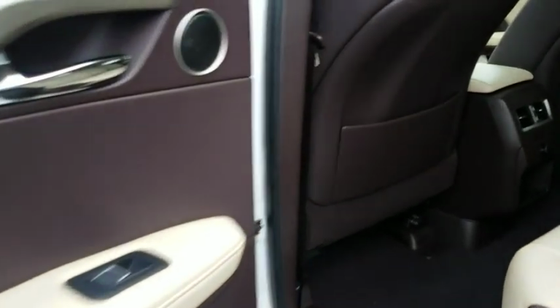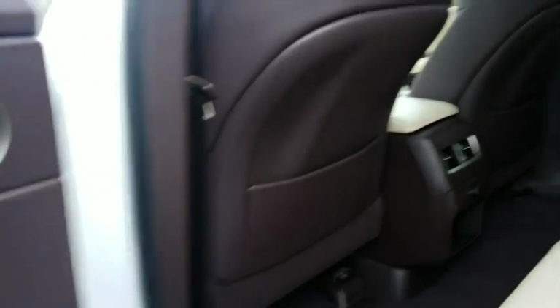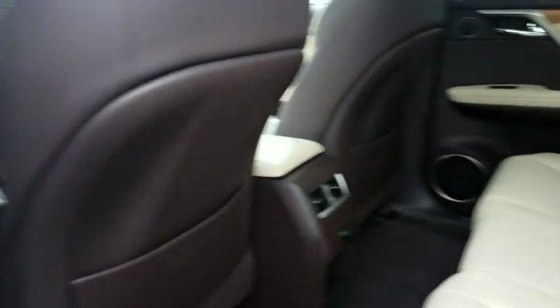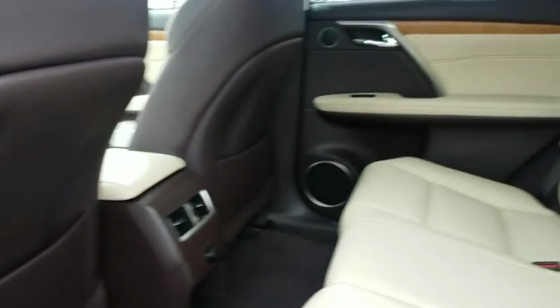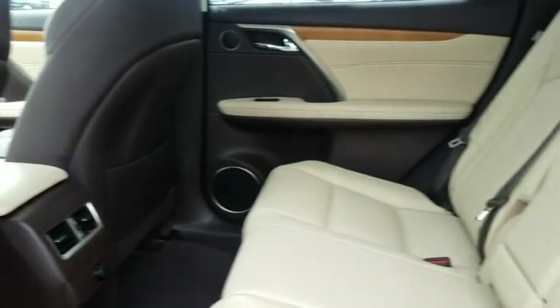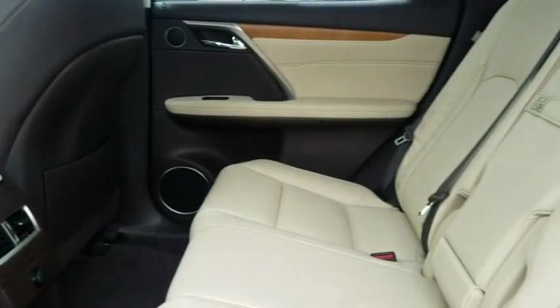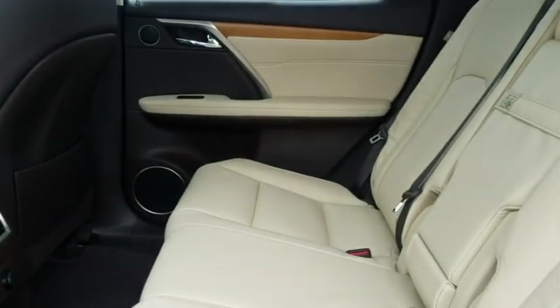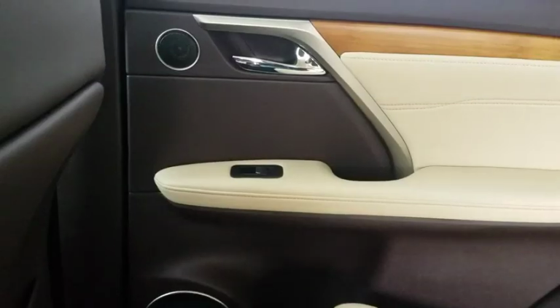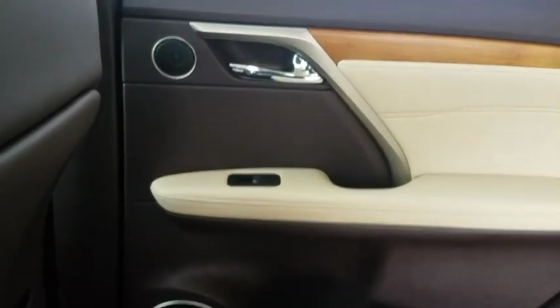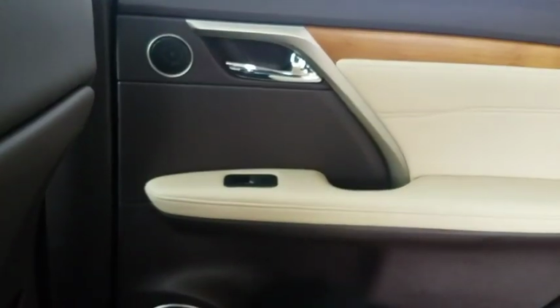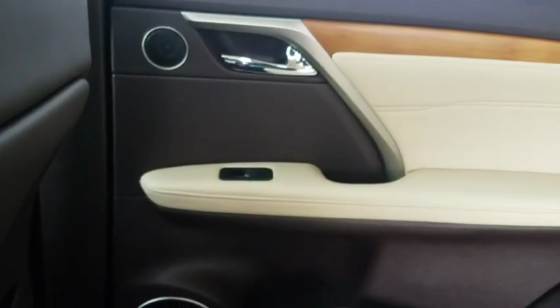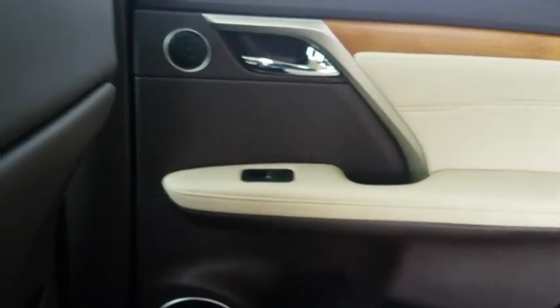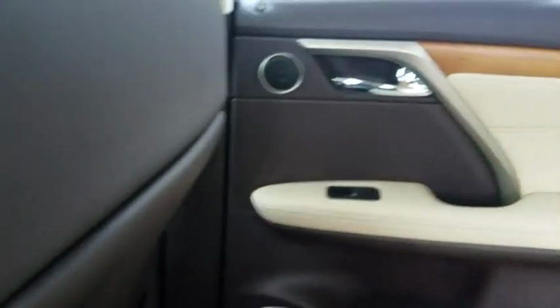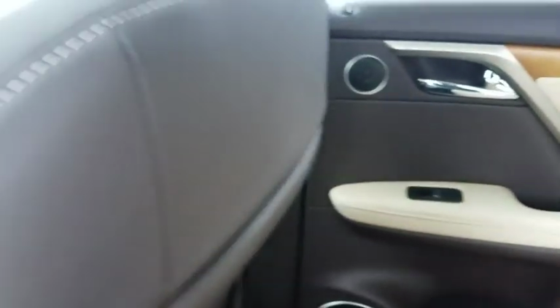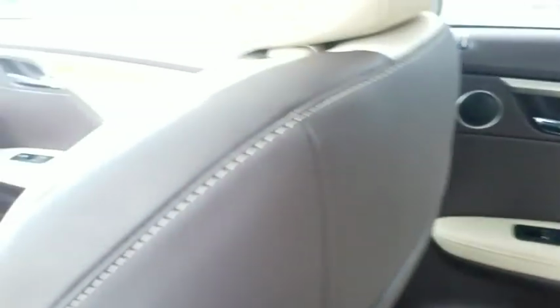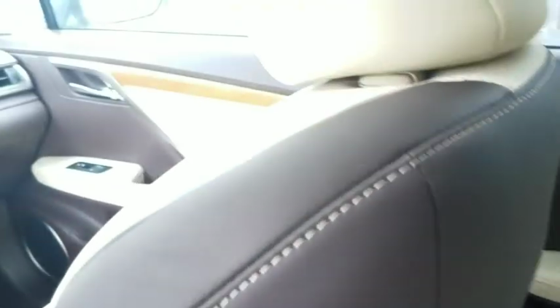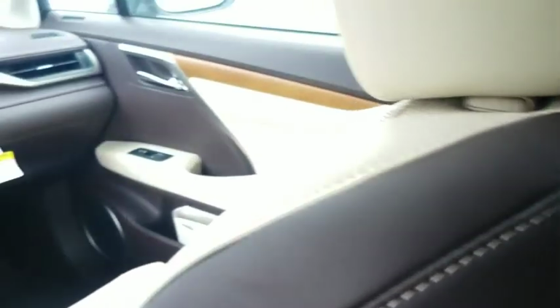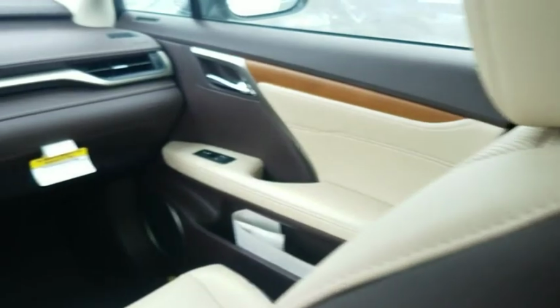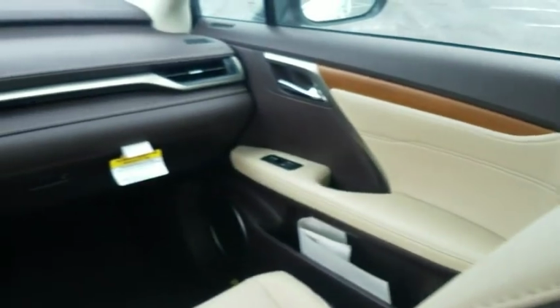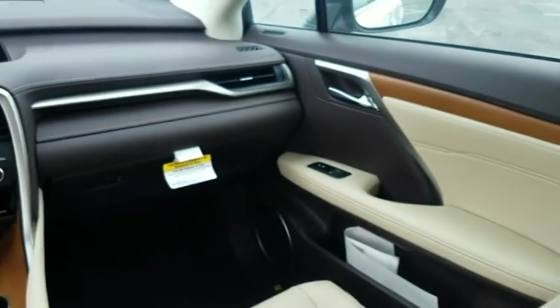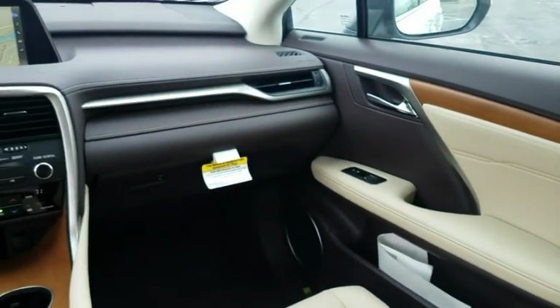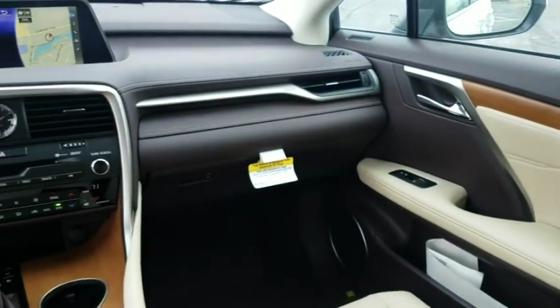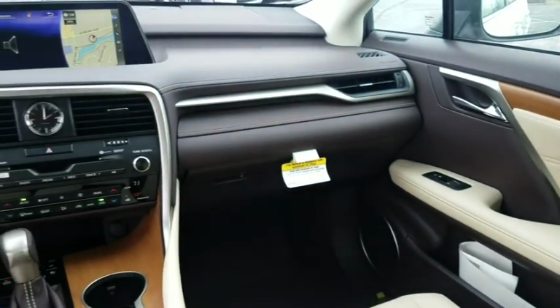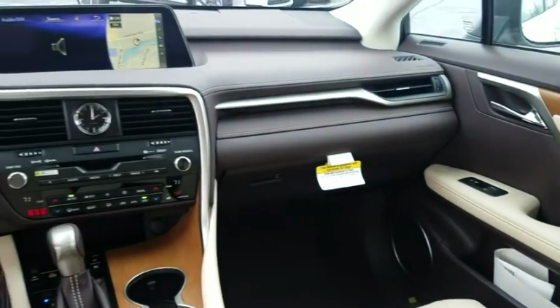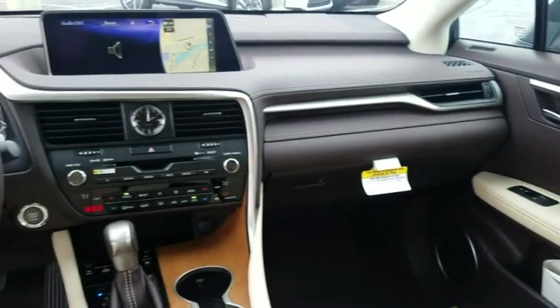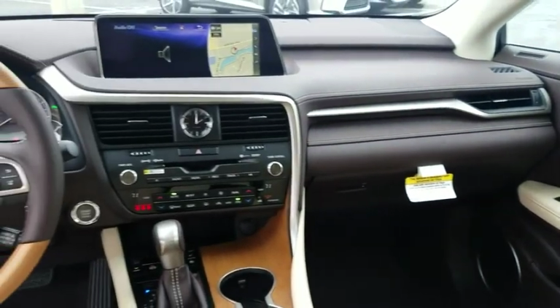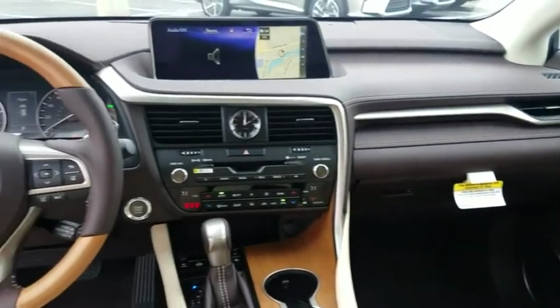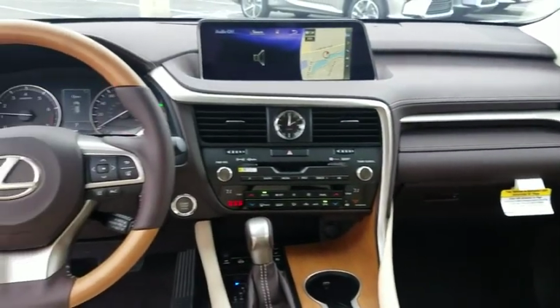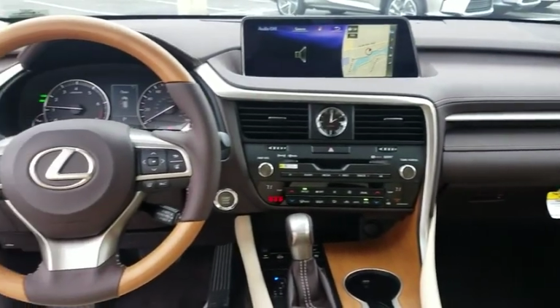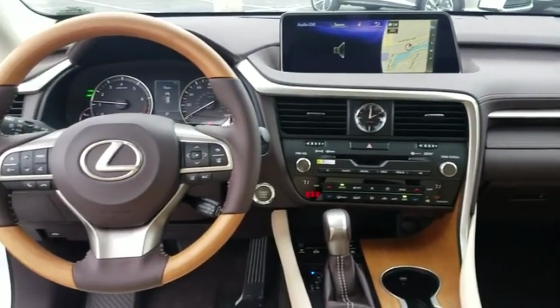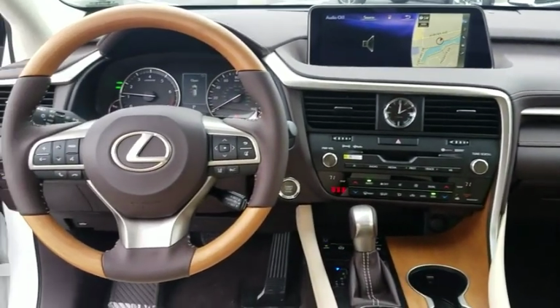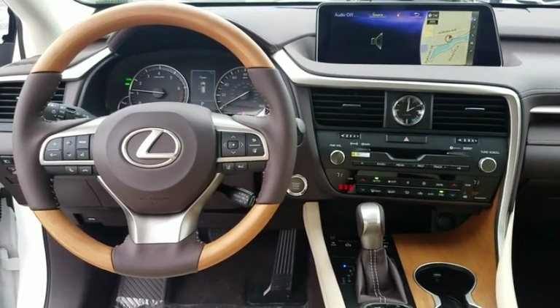Bluetooth, leather wrapped steering wheel, adjustable steering wheel, power steering, cruise control, four-wheel disc brakes, auto dimming rear view mirror, keyless start, floor mats.